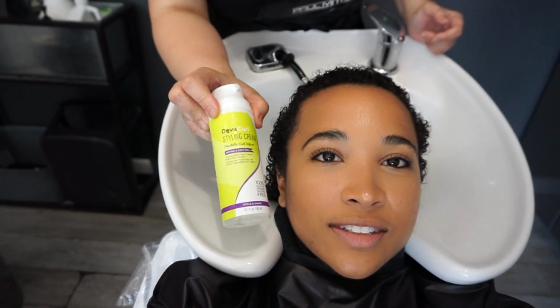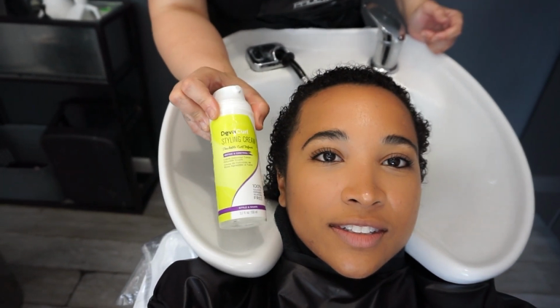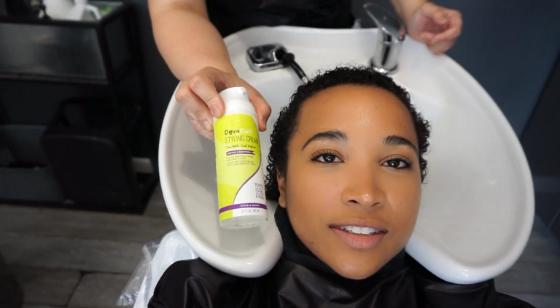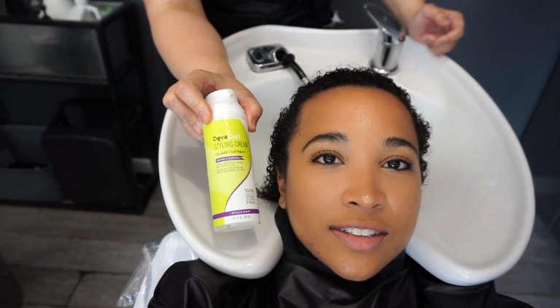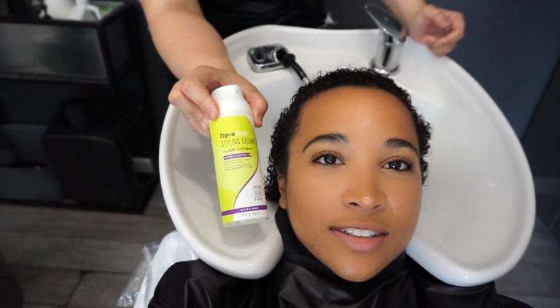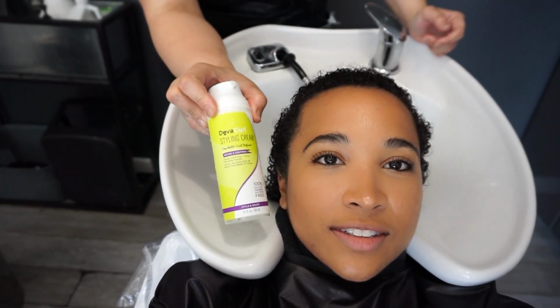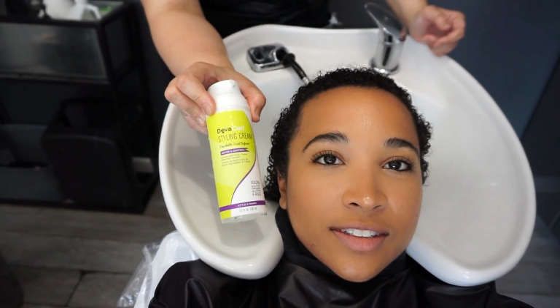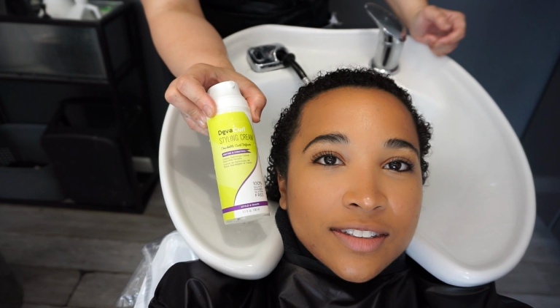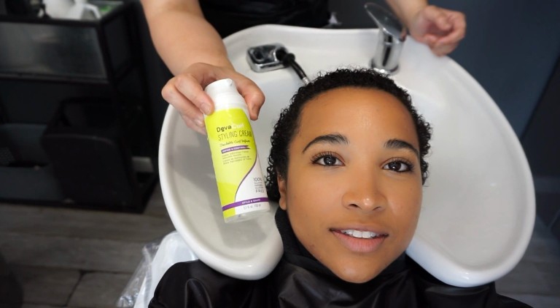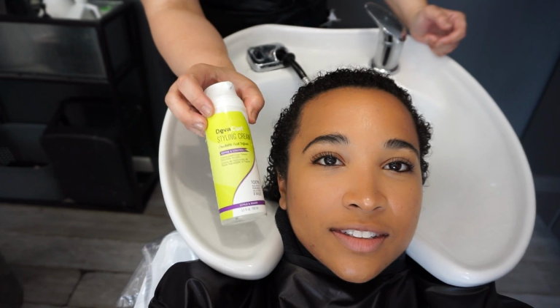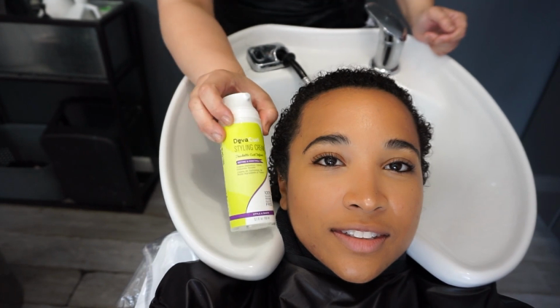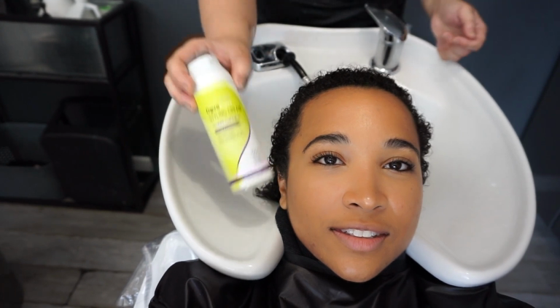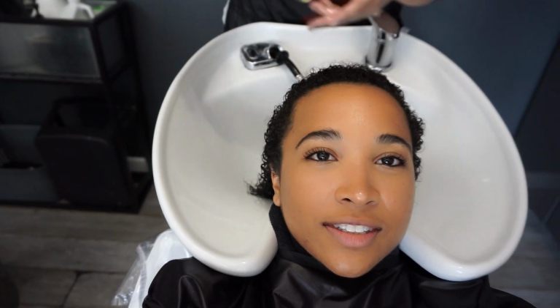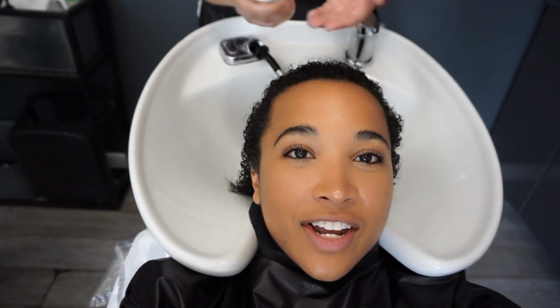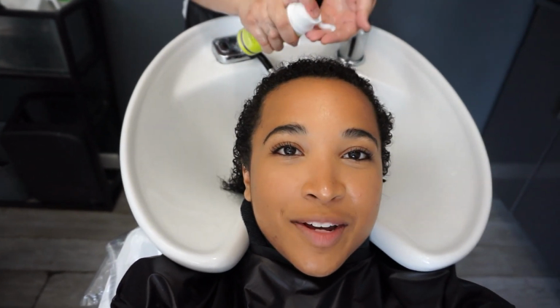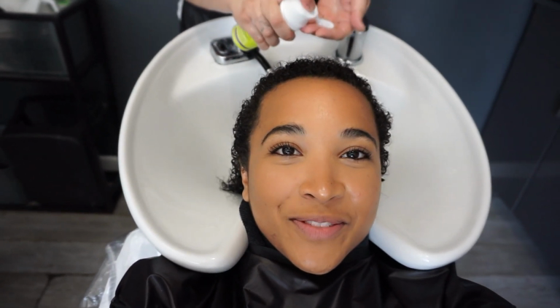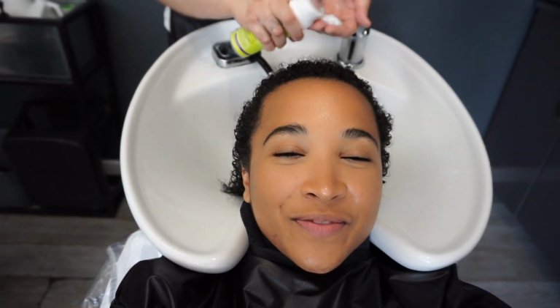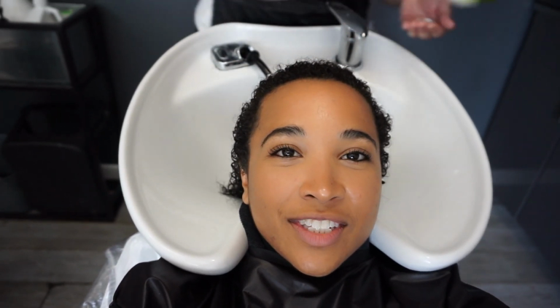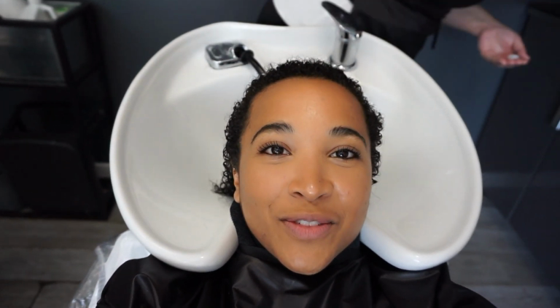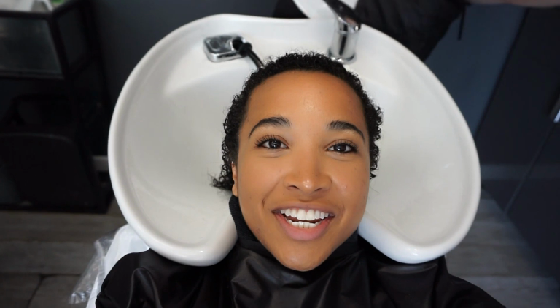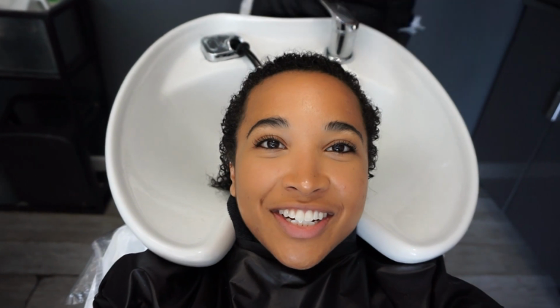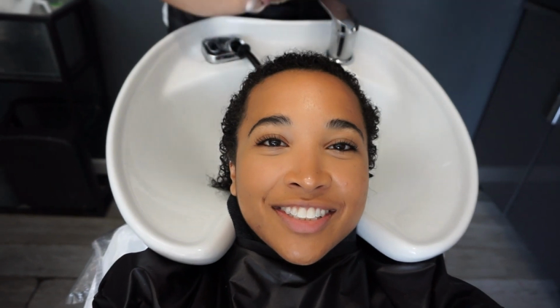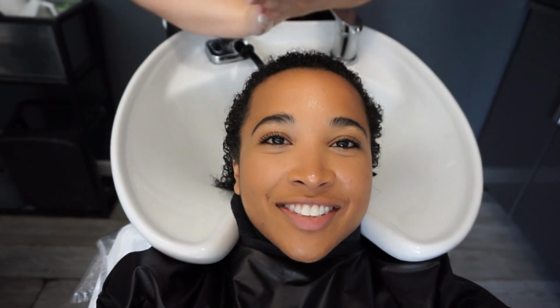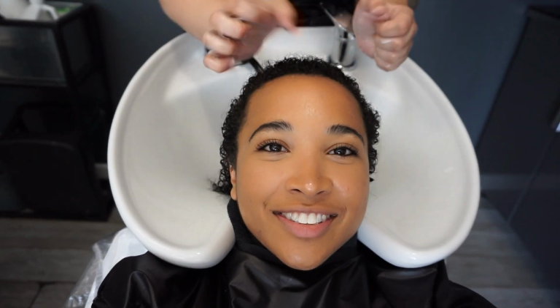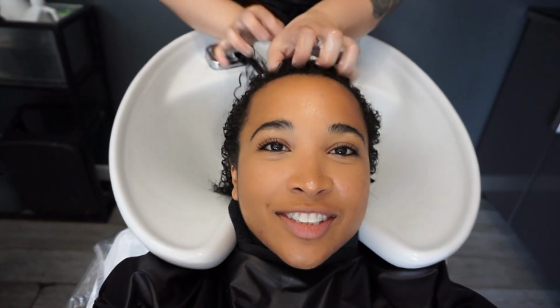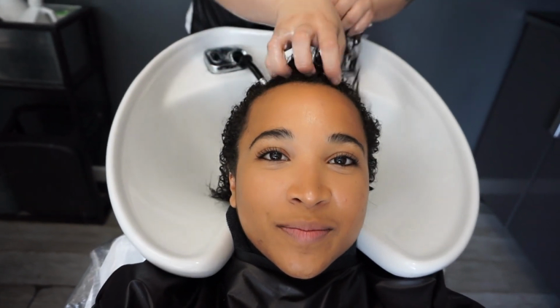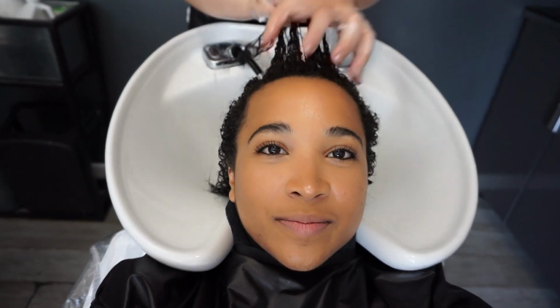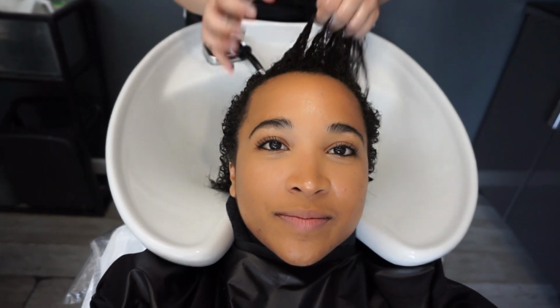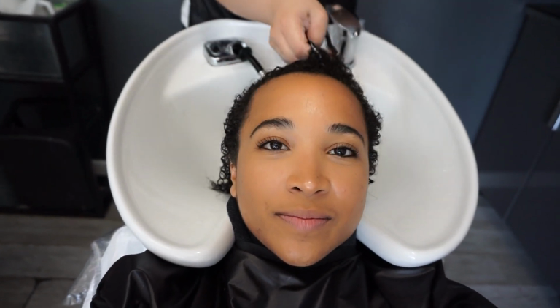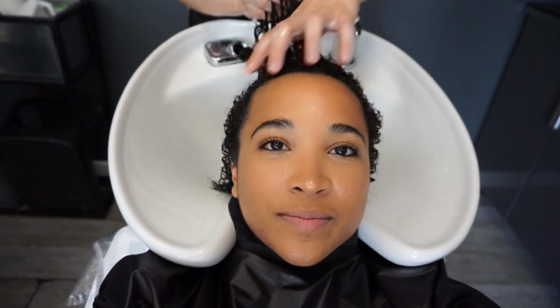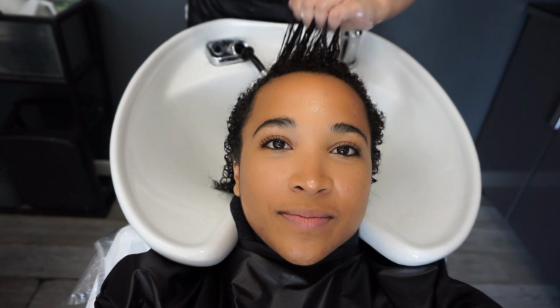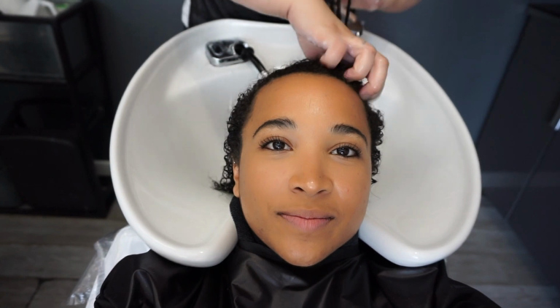And this is the styling cream from DevaCurl. It's just a really nice moisturizing leave-in cream and it has coconut as well. Apply it to wet hair — make sure you comb through from root to end.